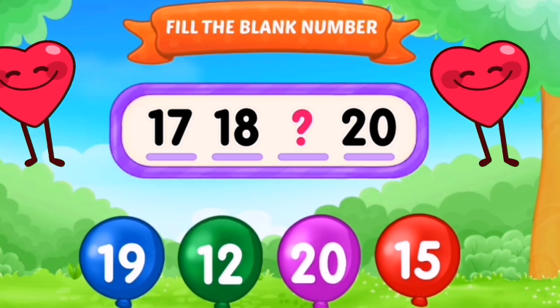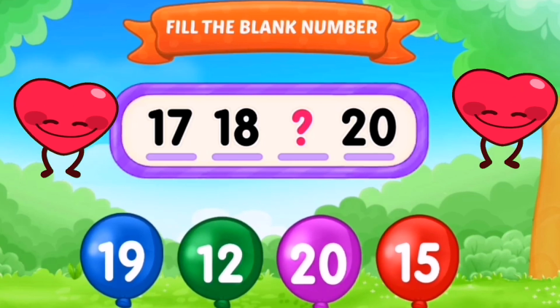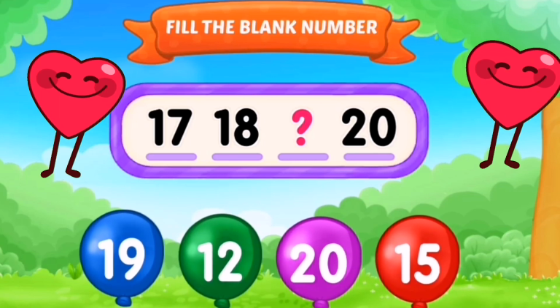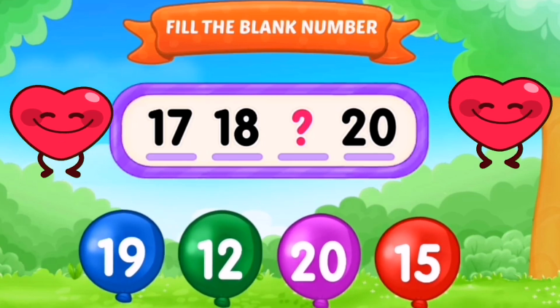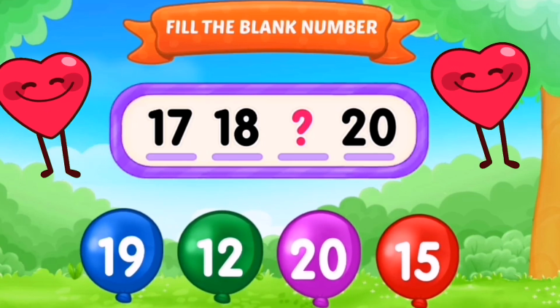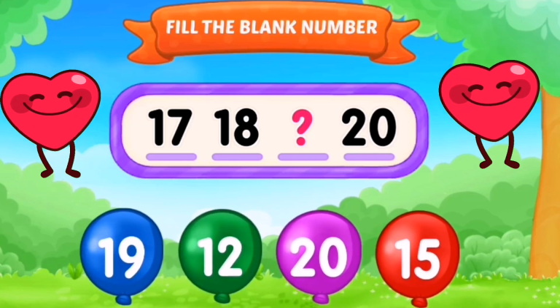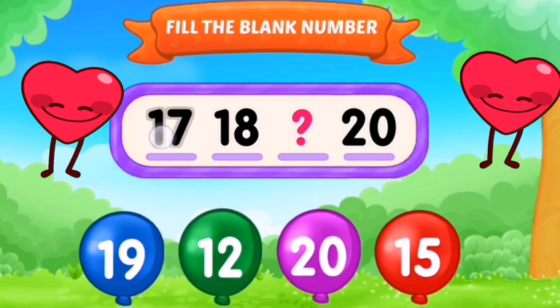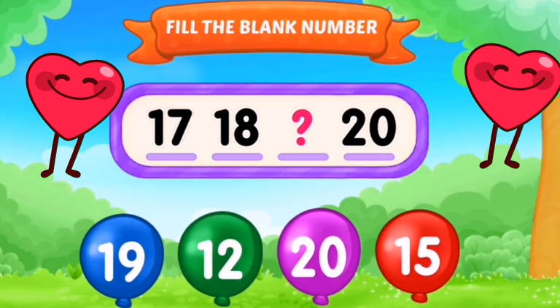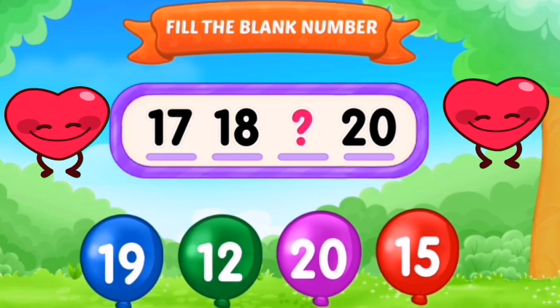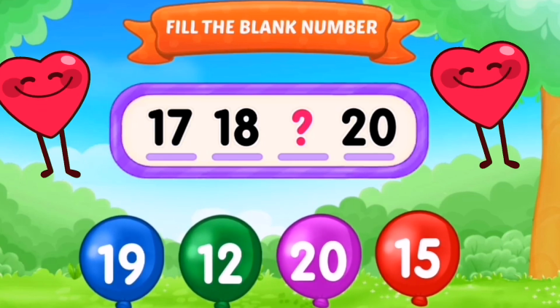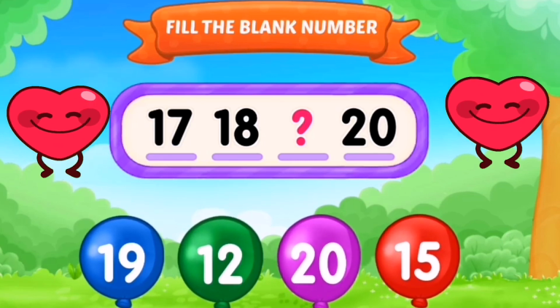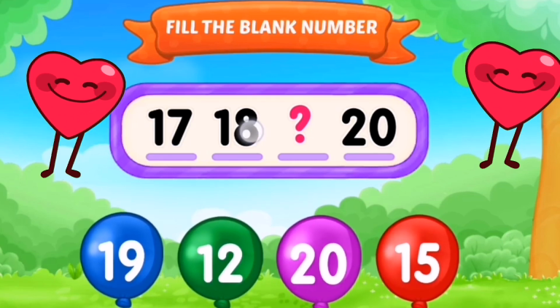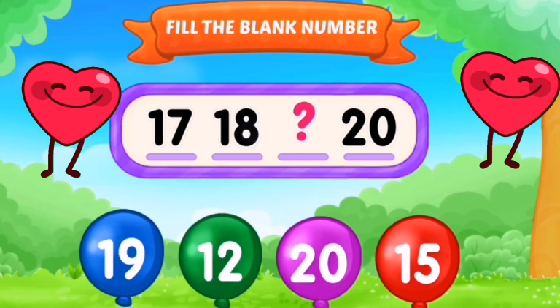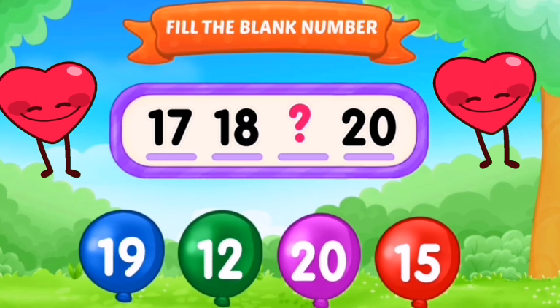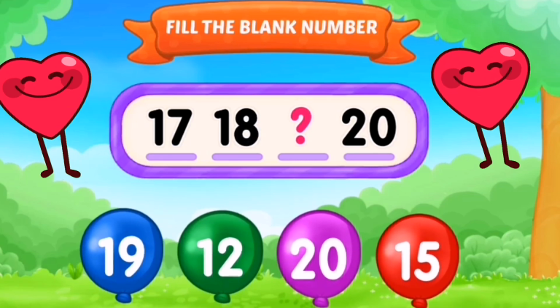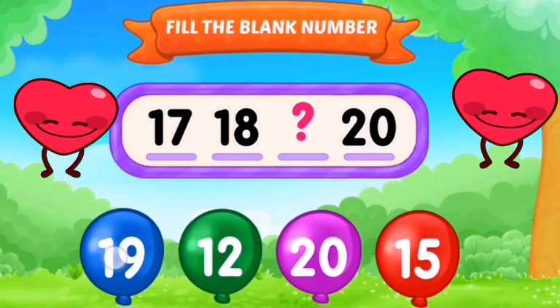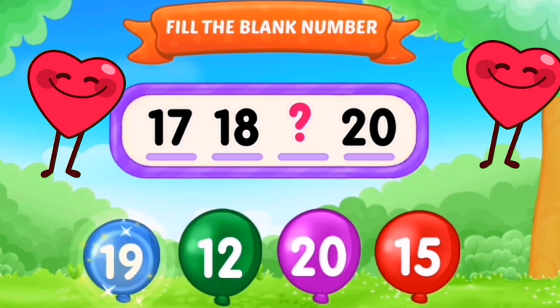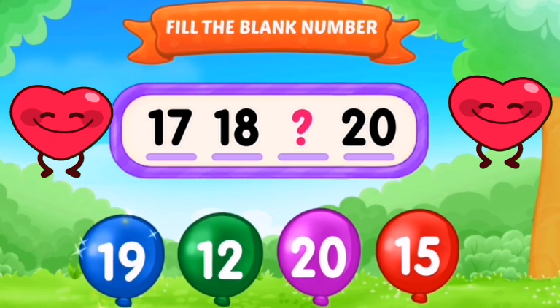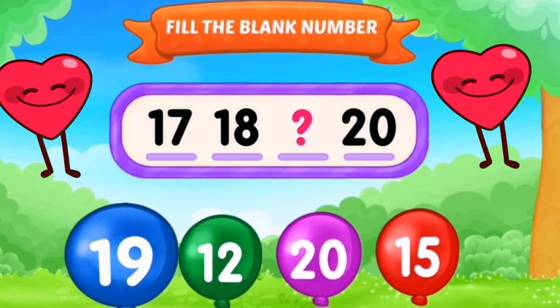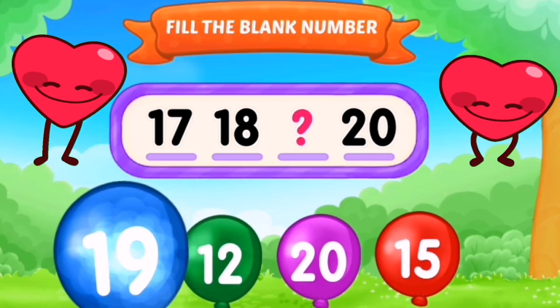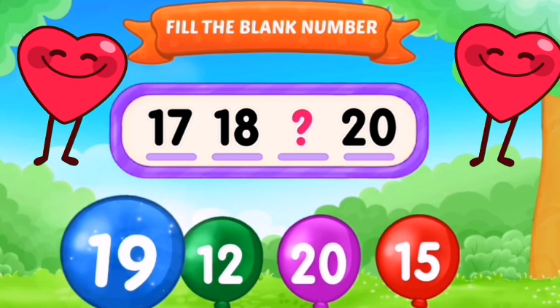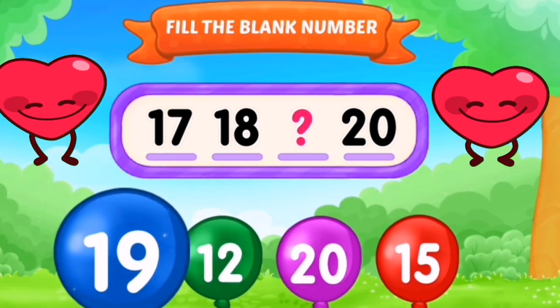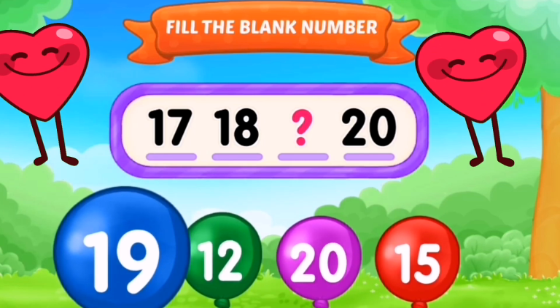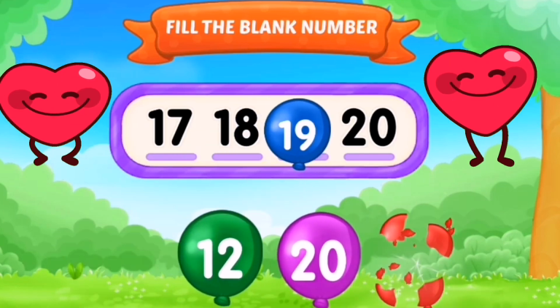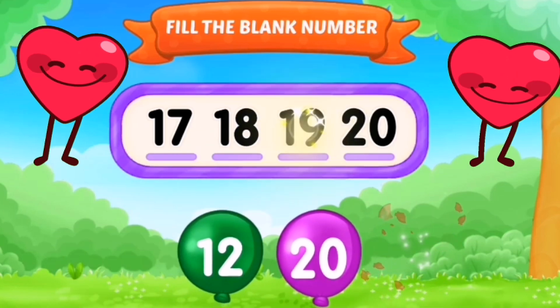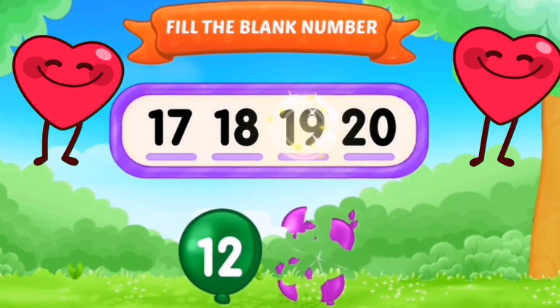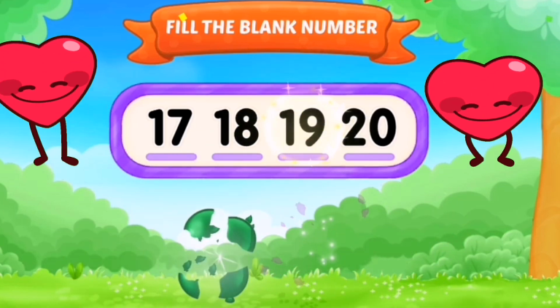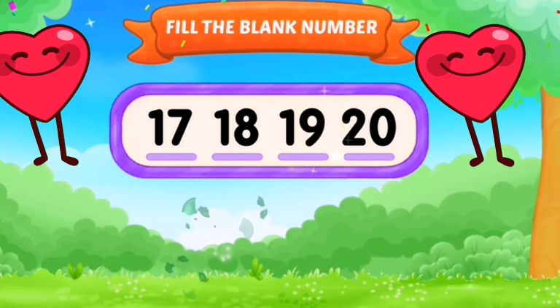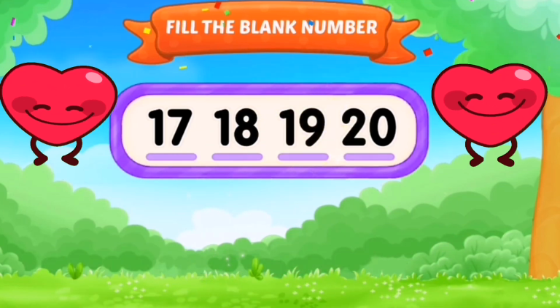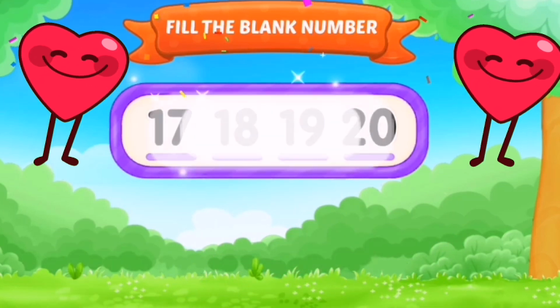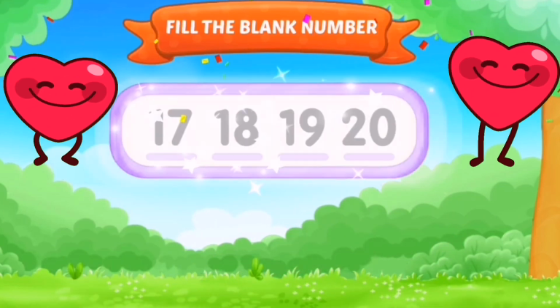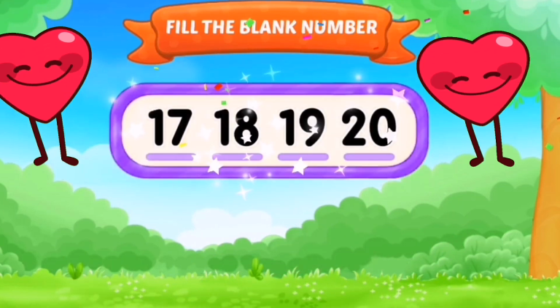17, 18, 19, and 20. The missing number was 19.